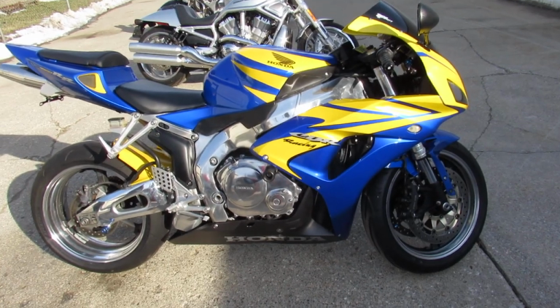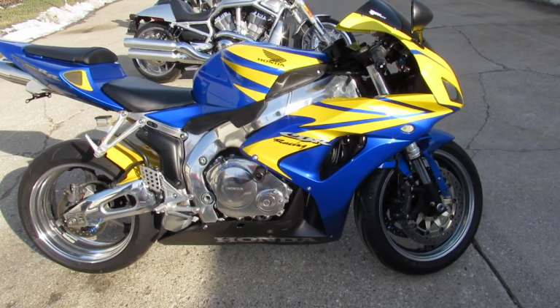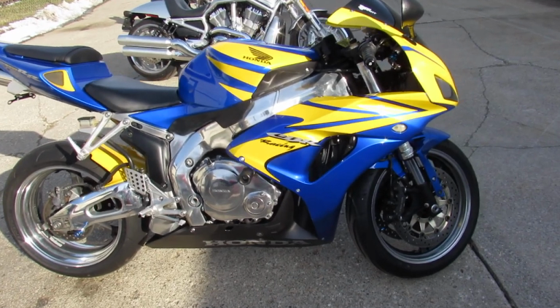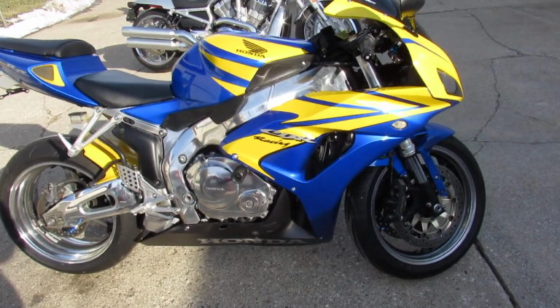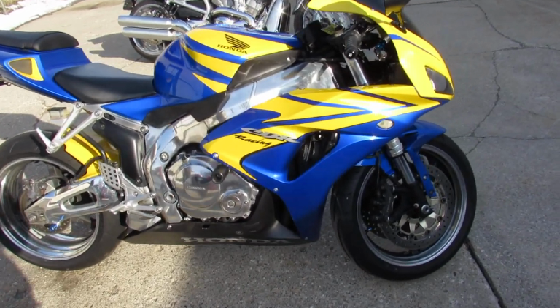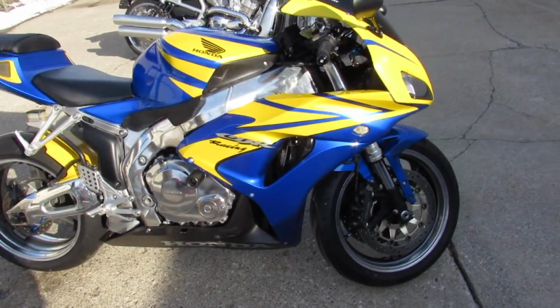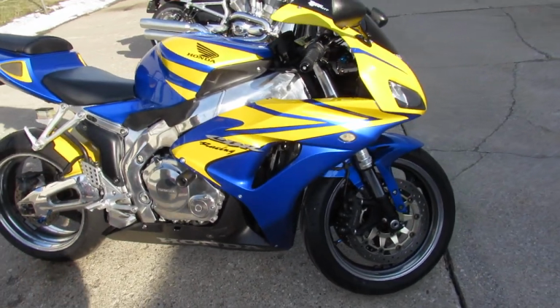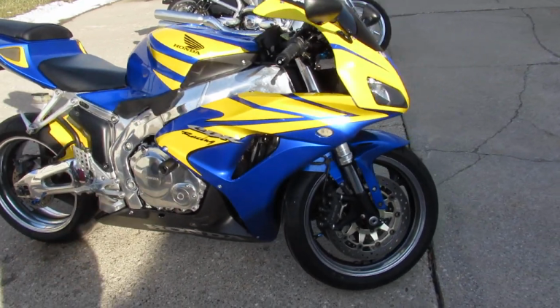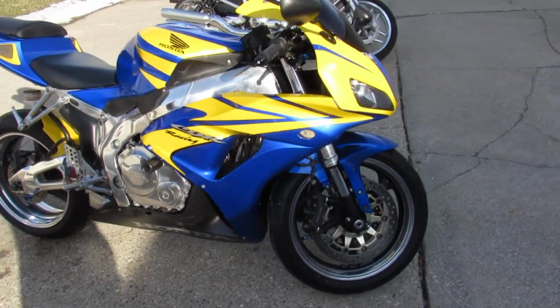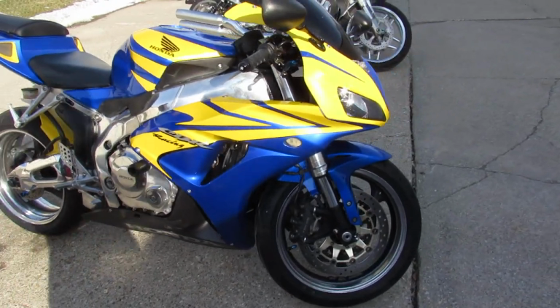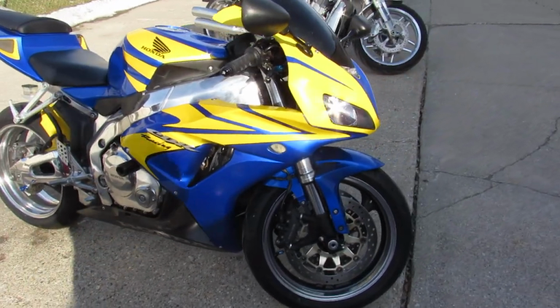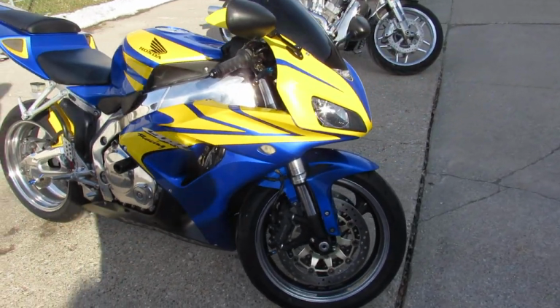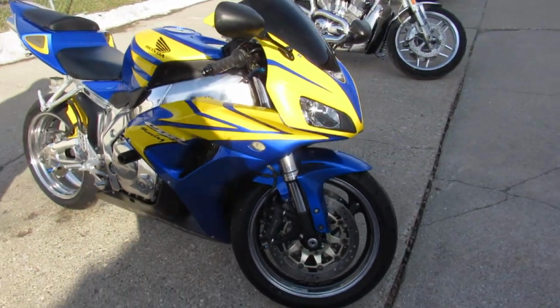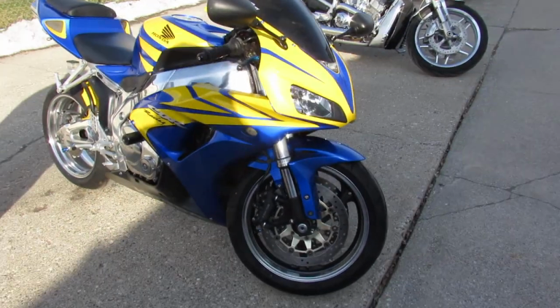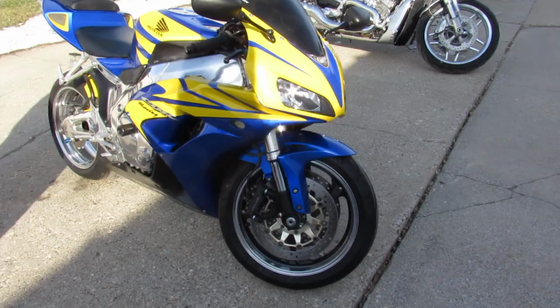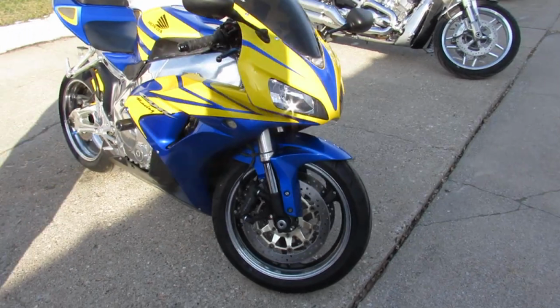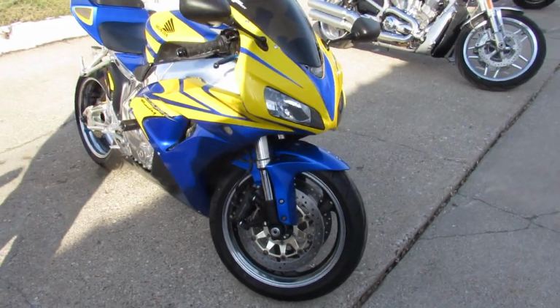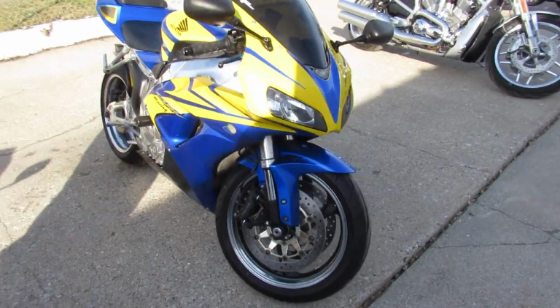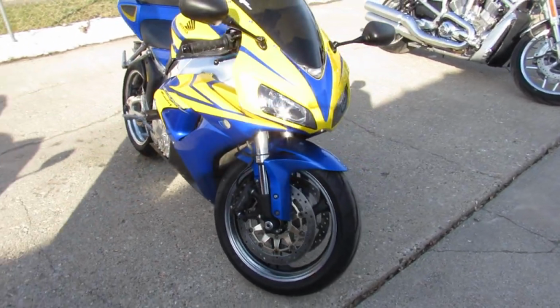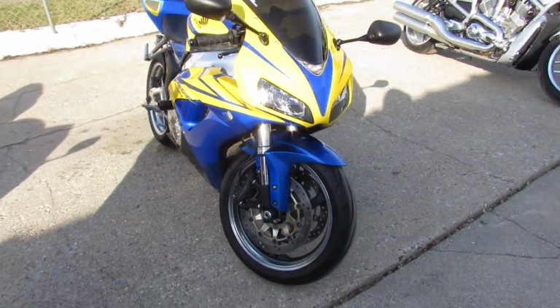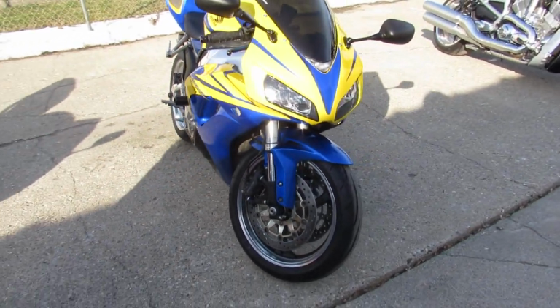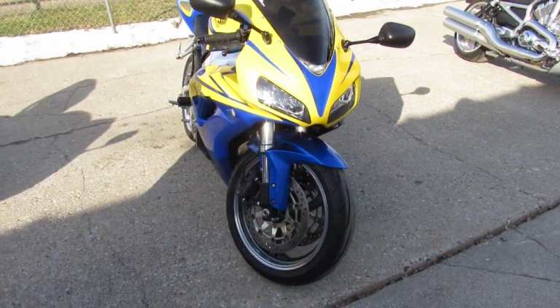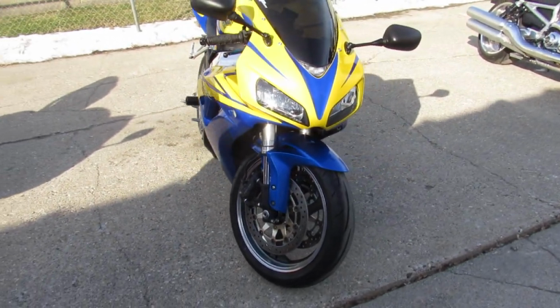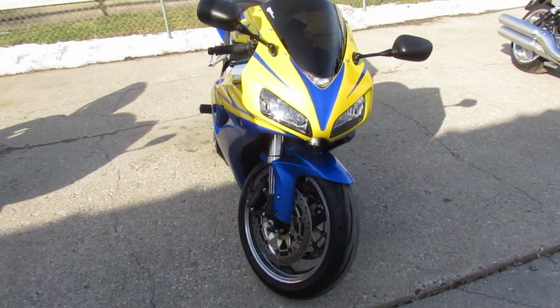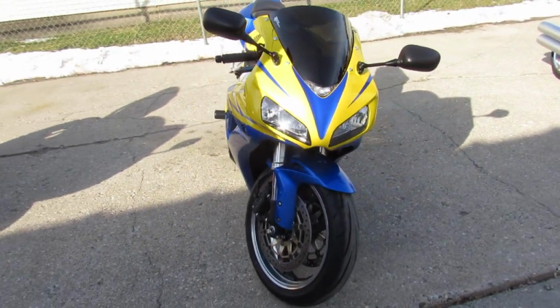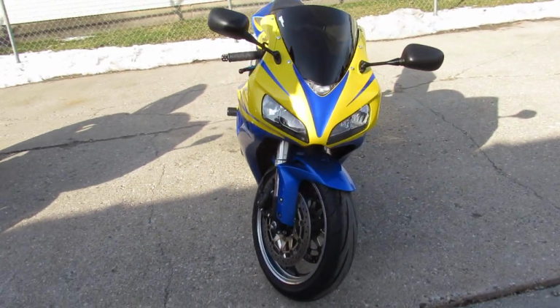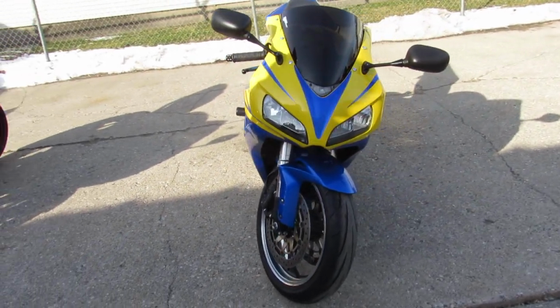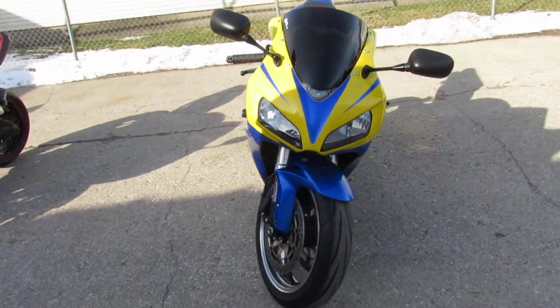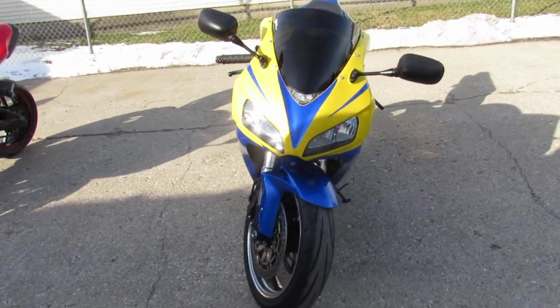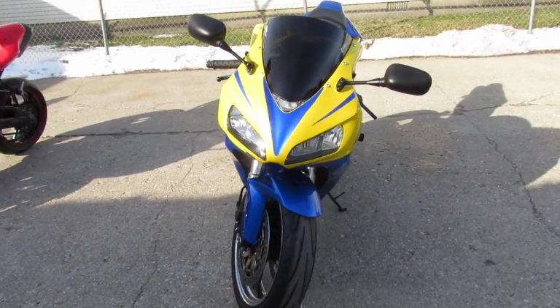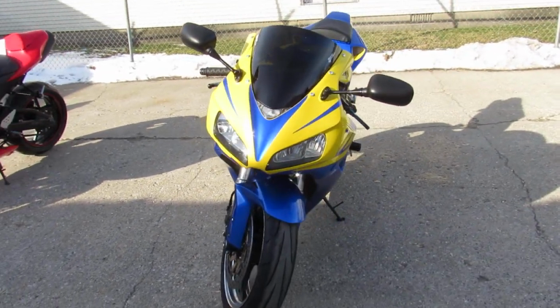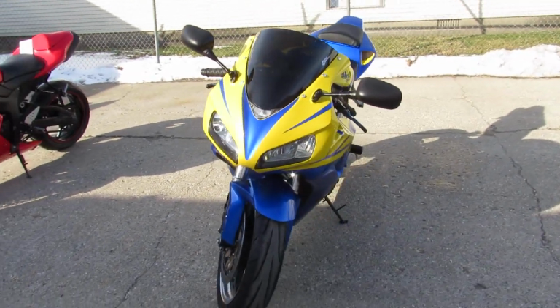Hey guys, ApprovalPowerSports.com here doing some videos on the used sport bikes. I got a 2006 CBR1000RR for sale with all the extras.